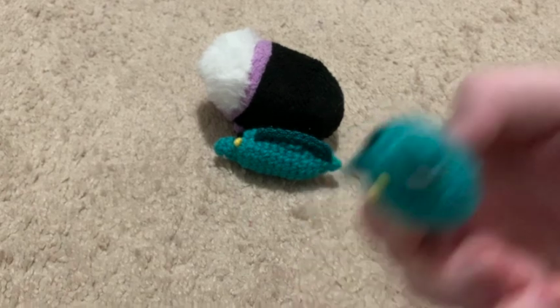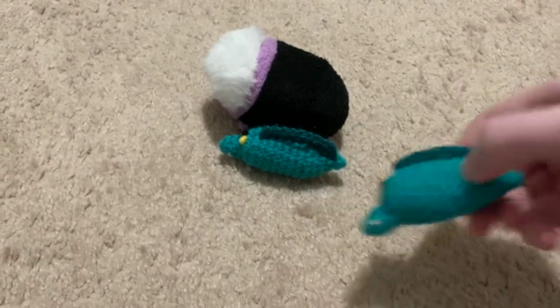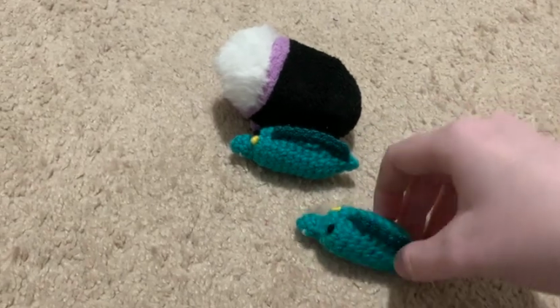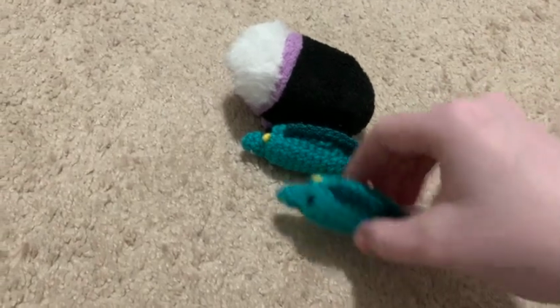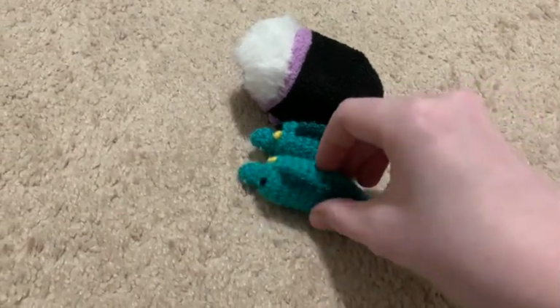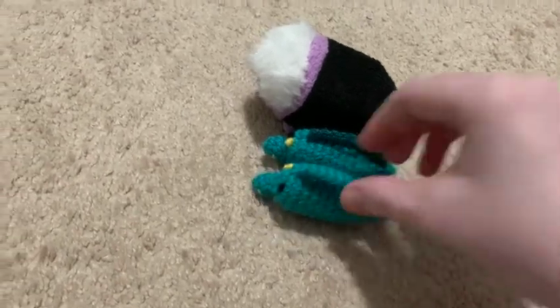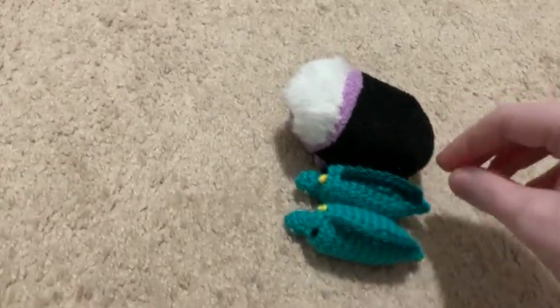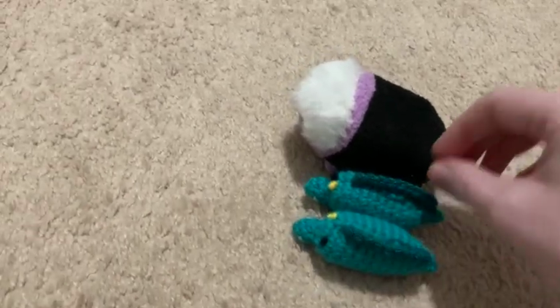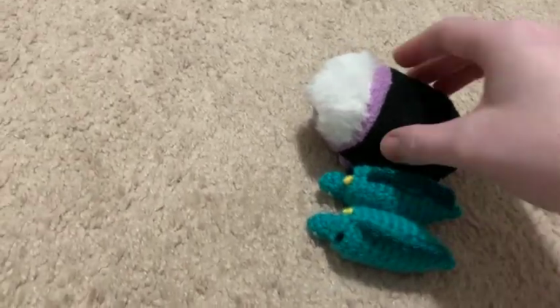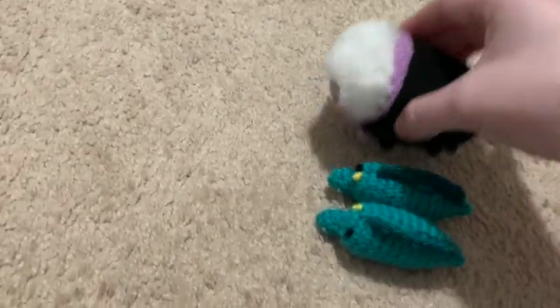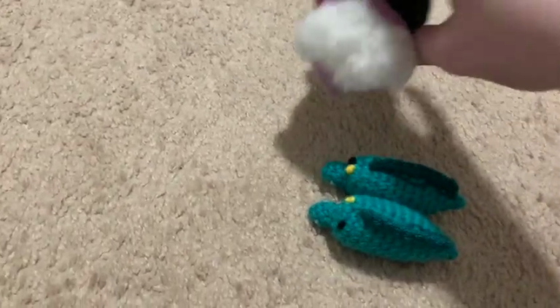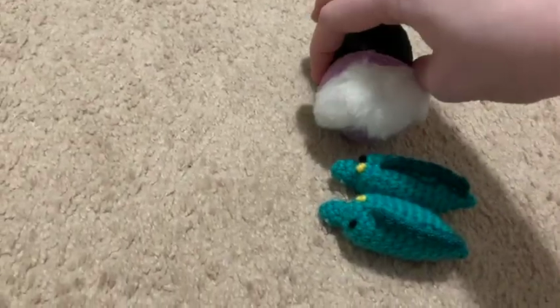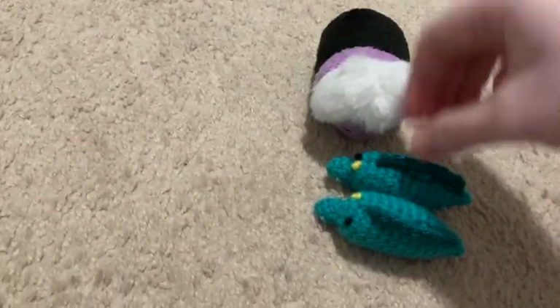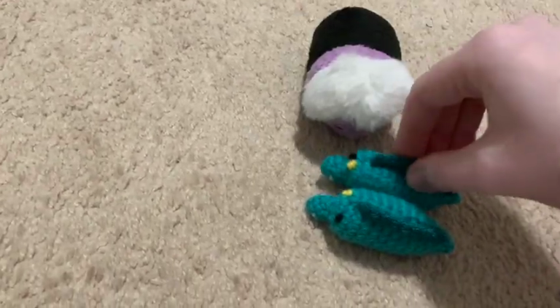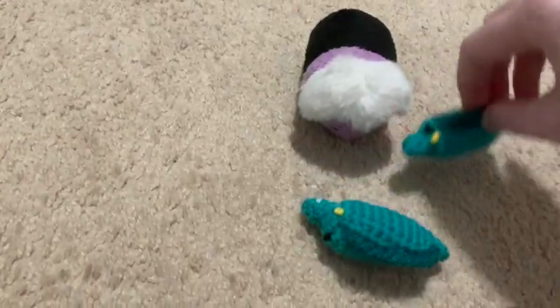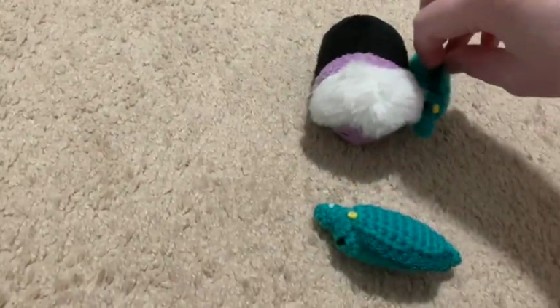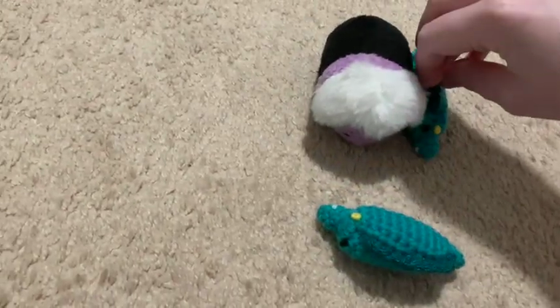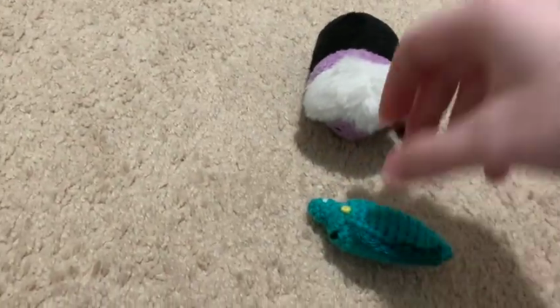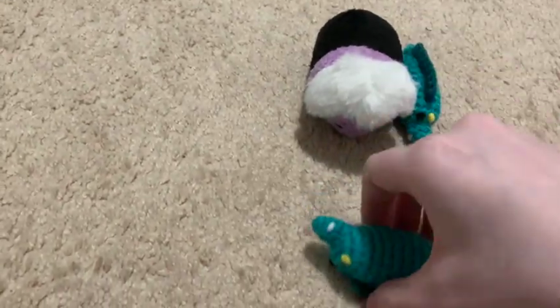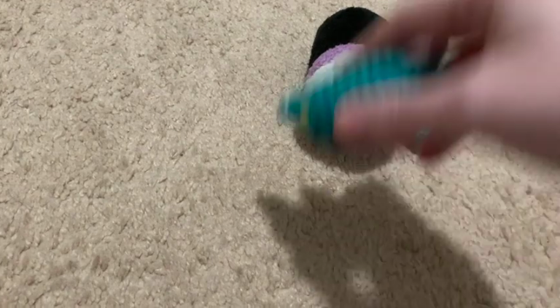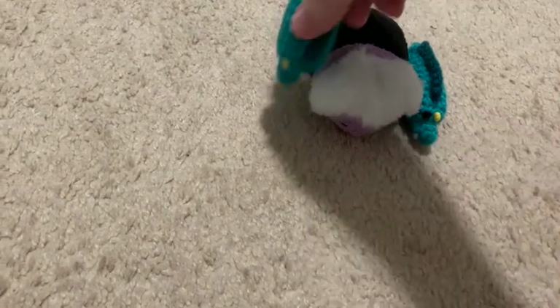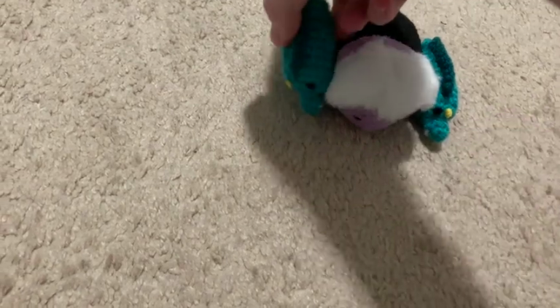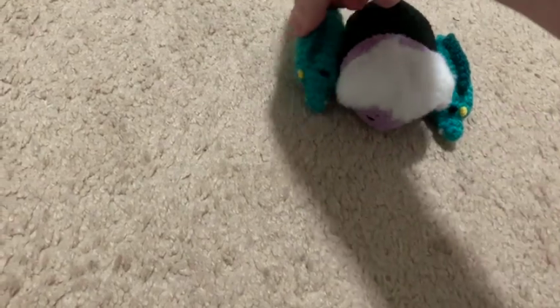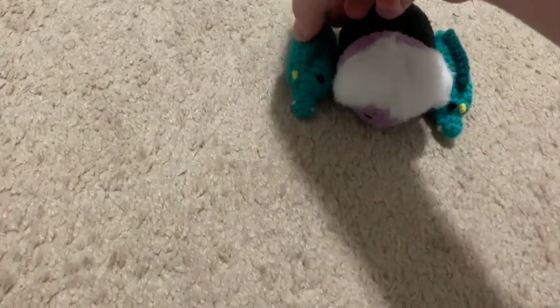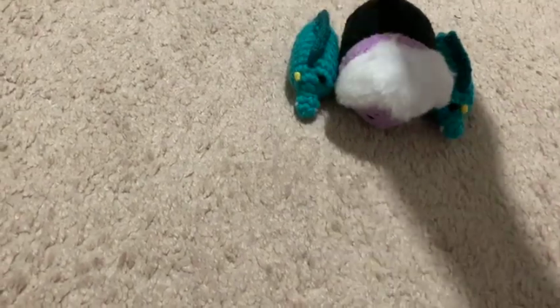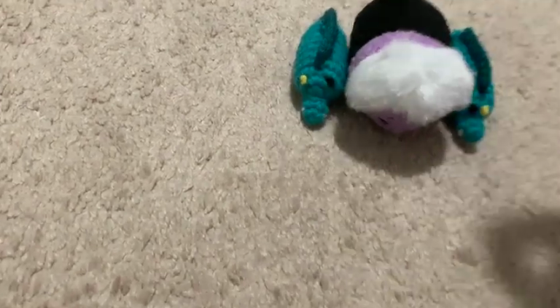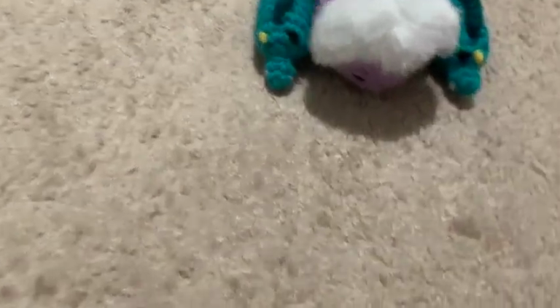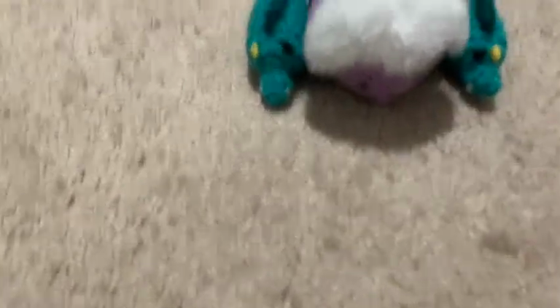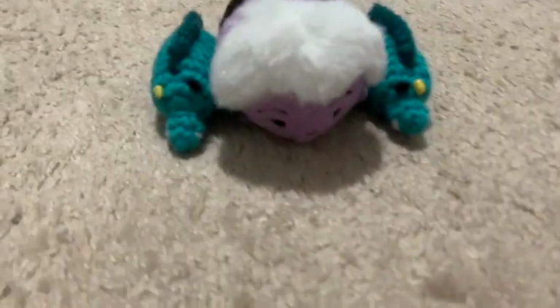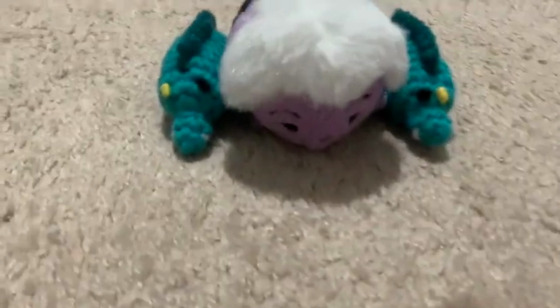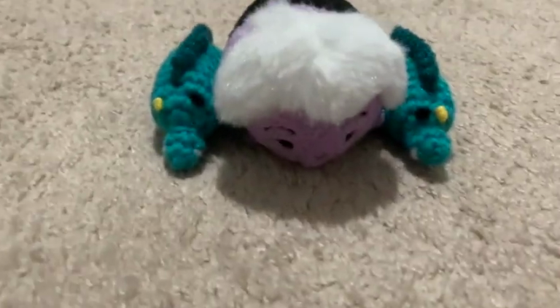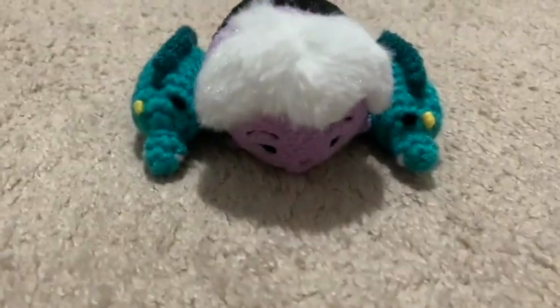Look — they're the perfect size for Ursula! Oh my goodness, it's so cute!